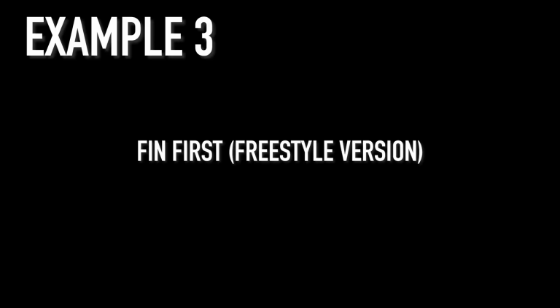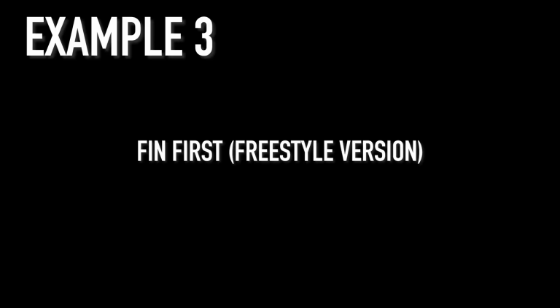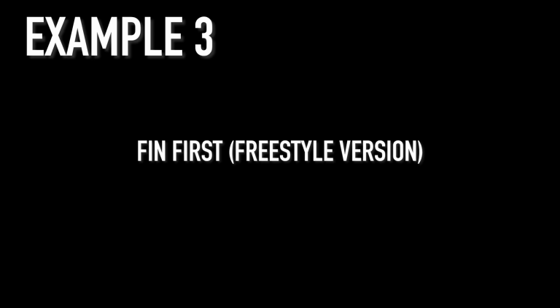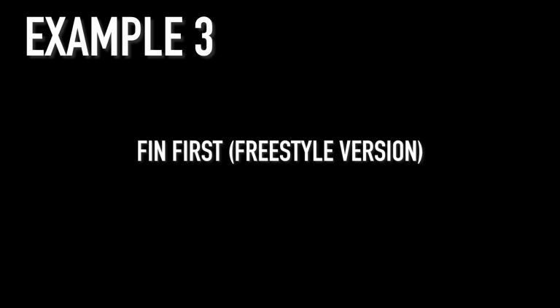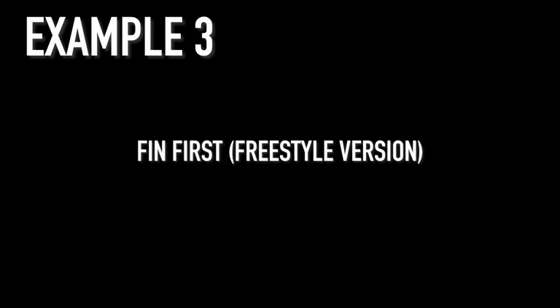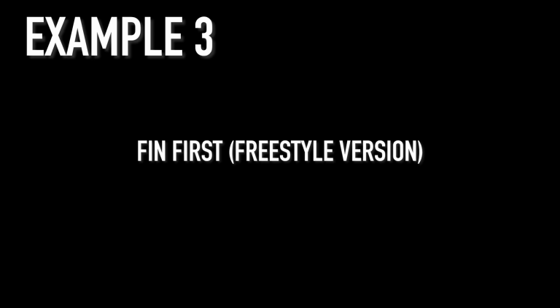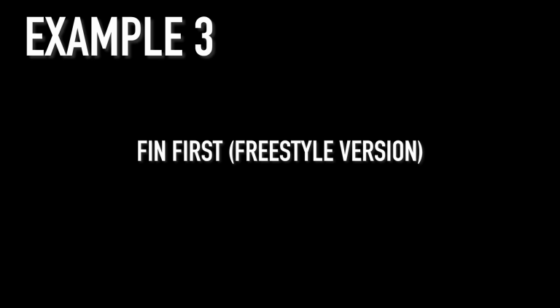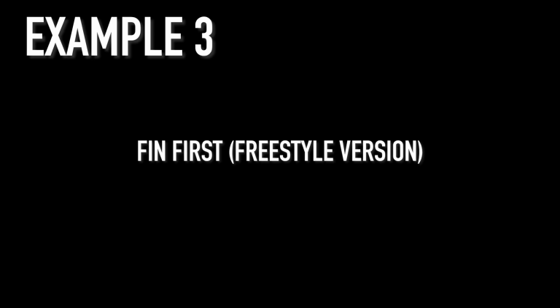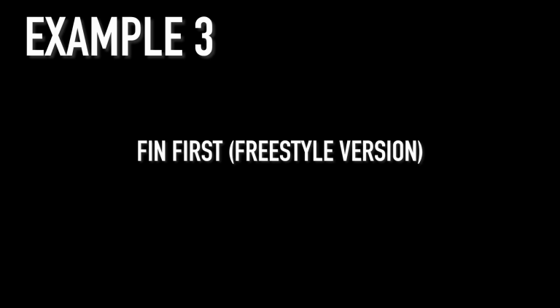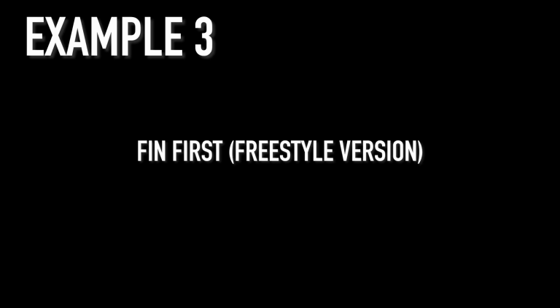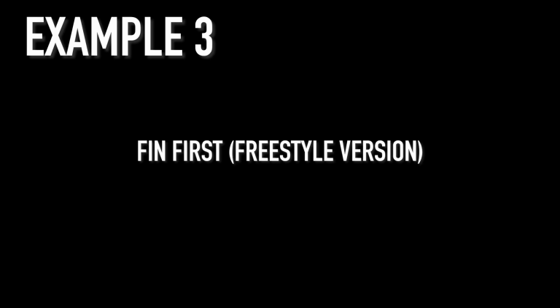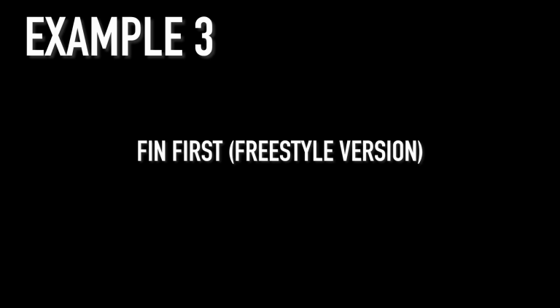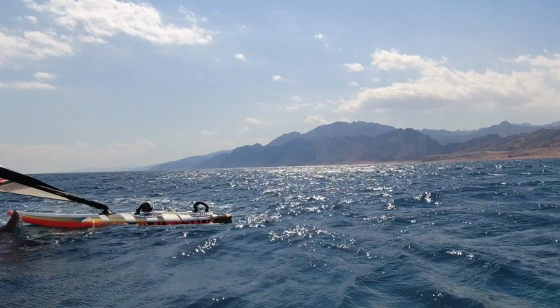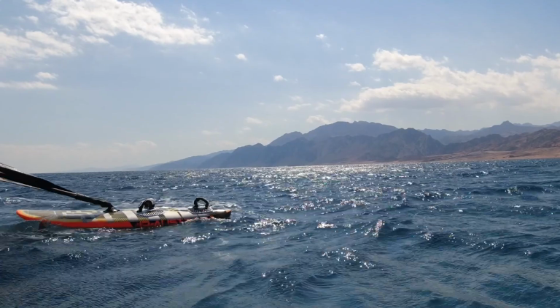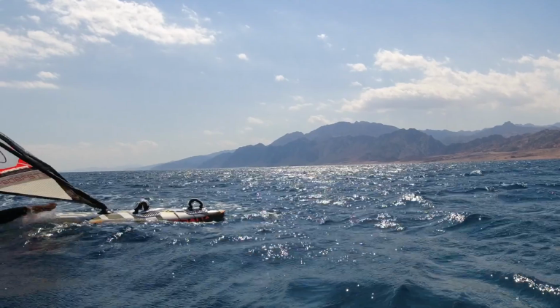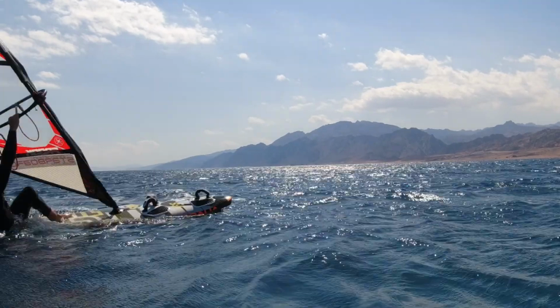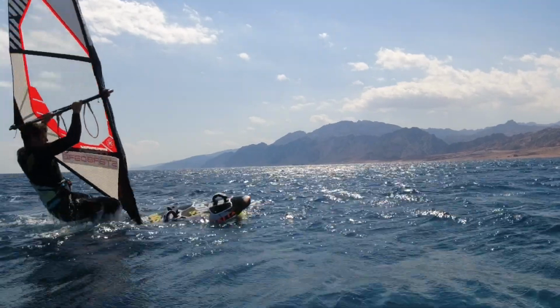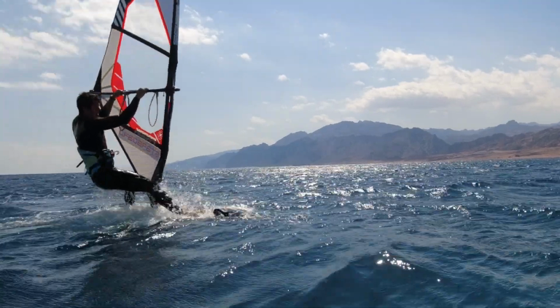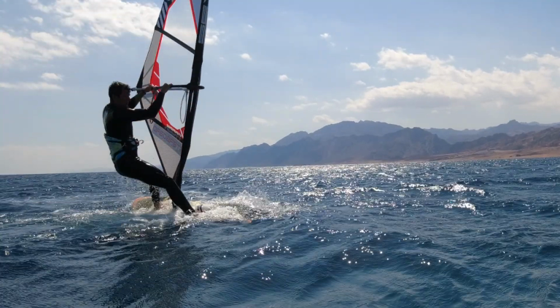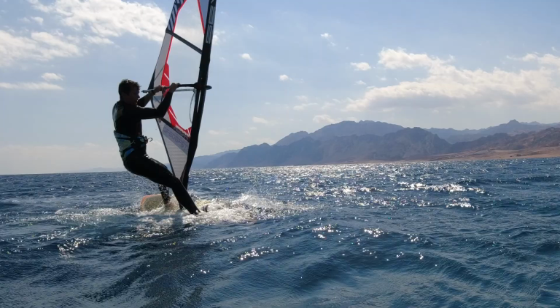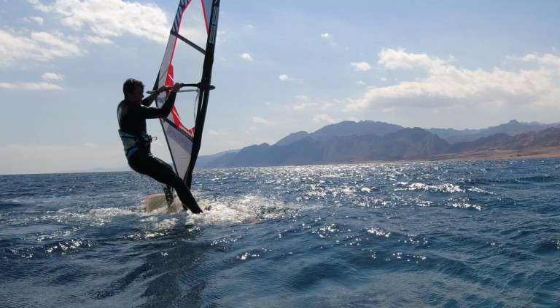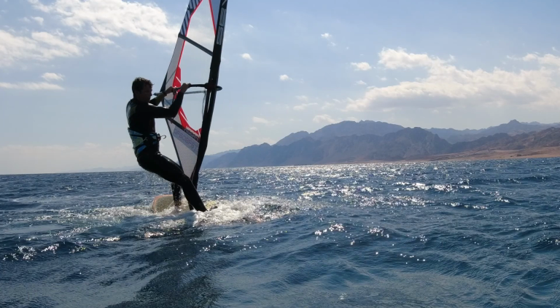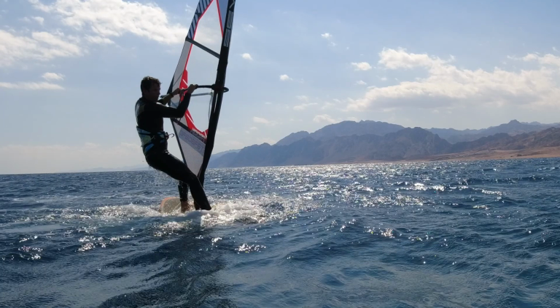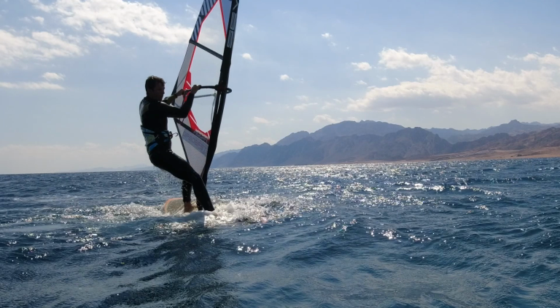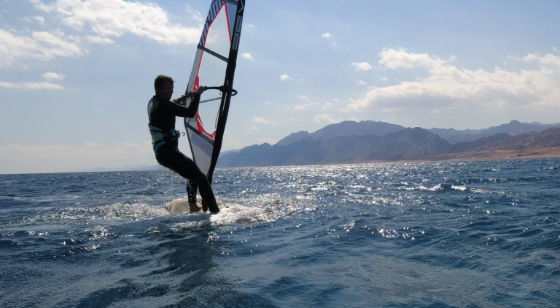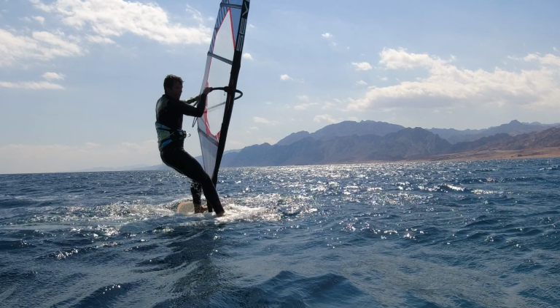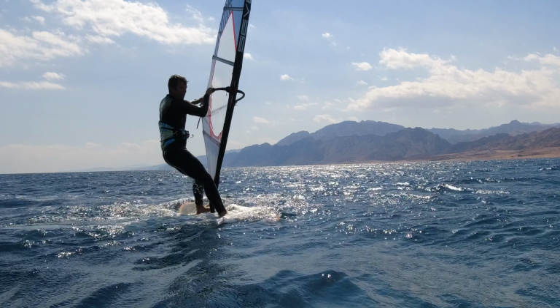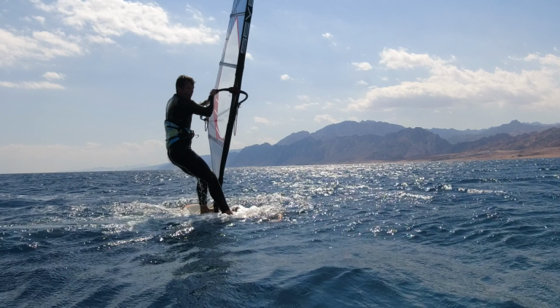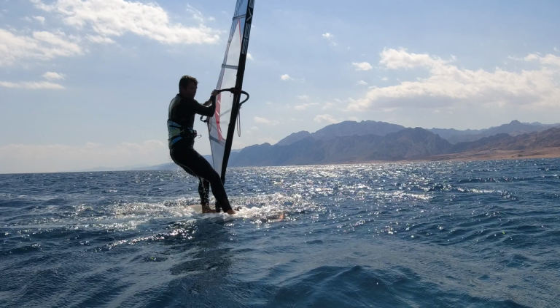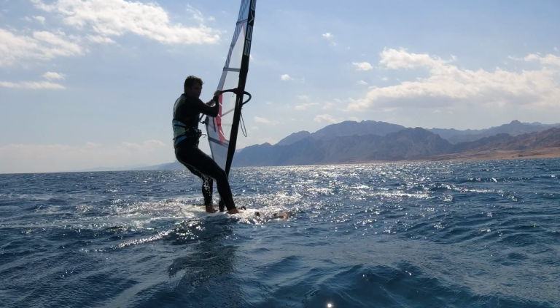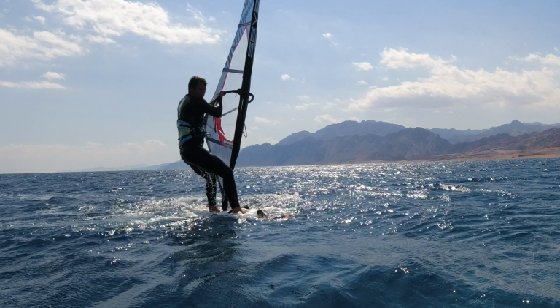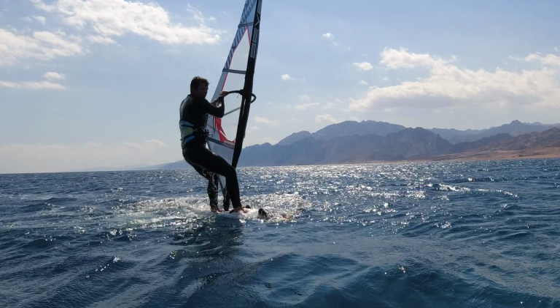Example three — this one is really just for fun and for the freestylers out there. So we're going to go for the fin first water start. Once you're up, start to initiate what feels like an upwind 360 with a sail back and turn the tail of the board into the wind.